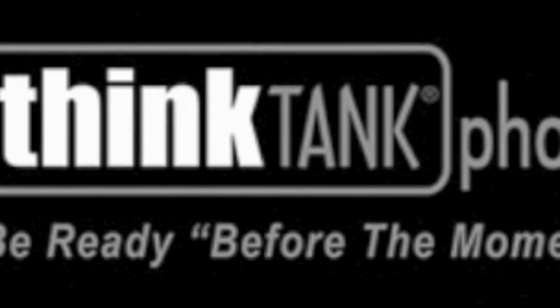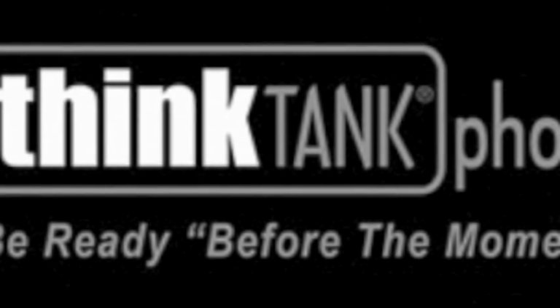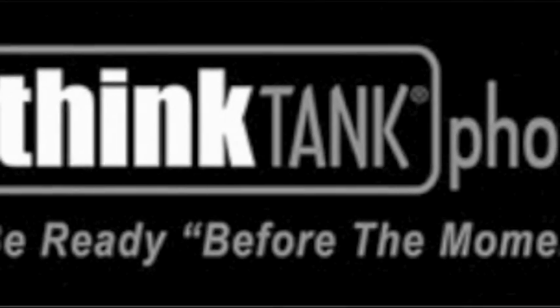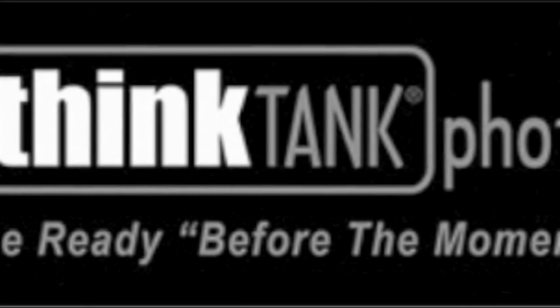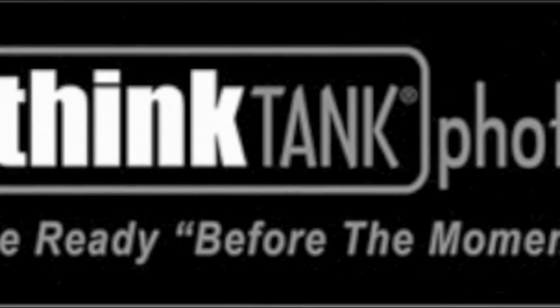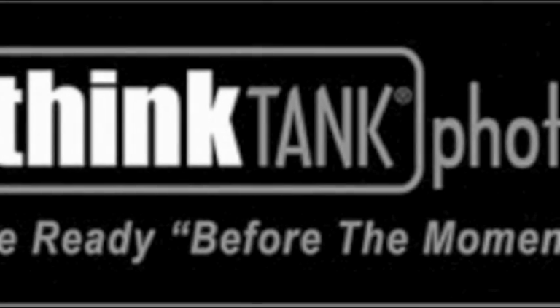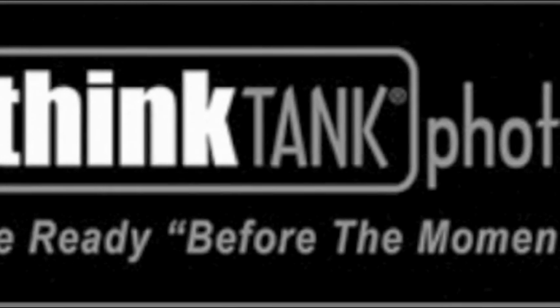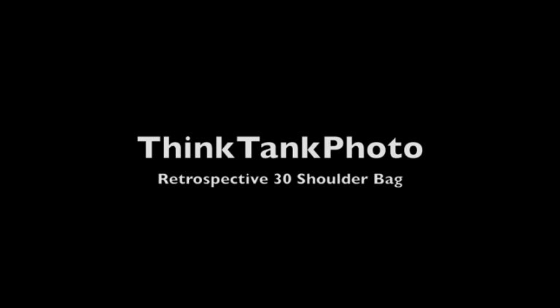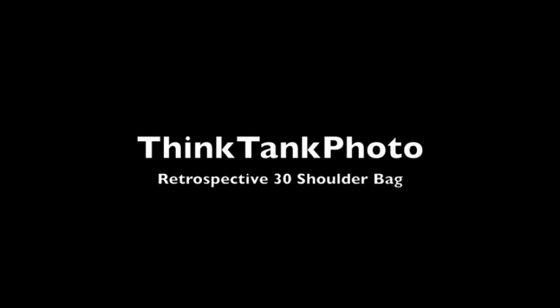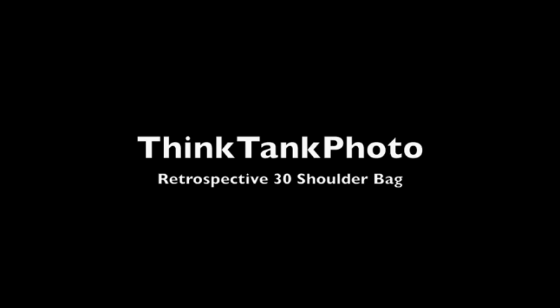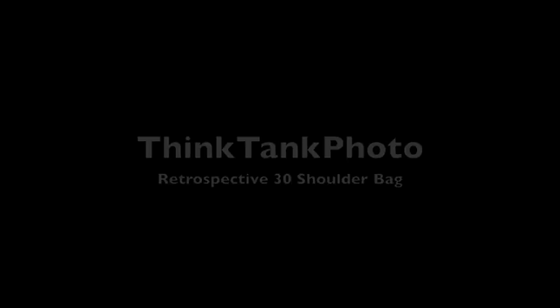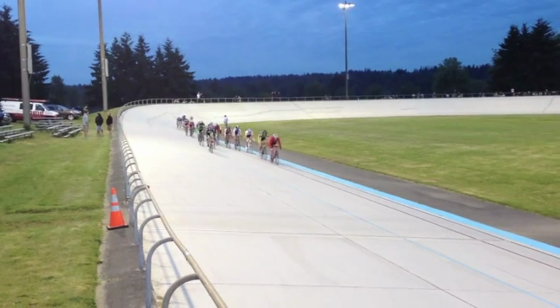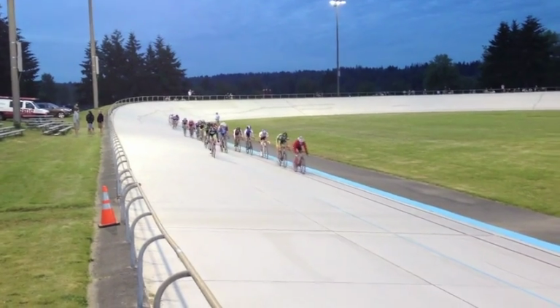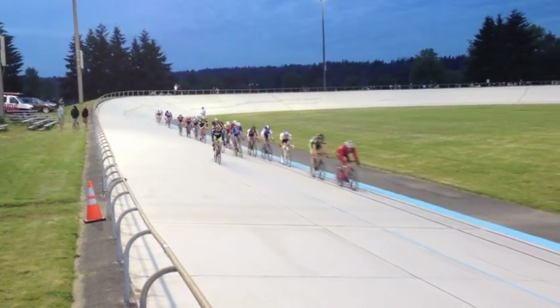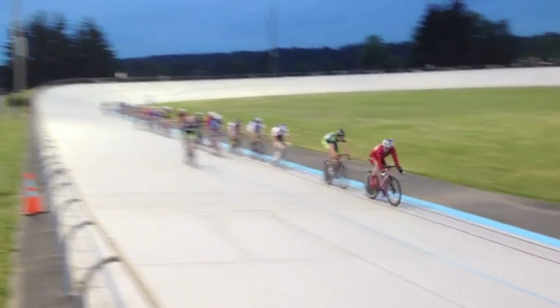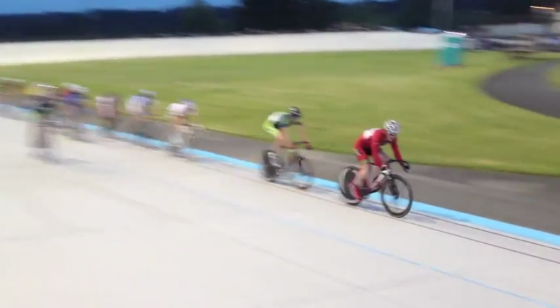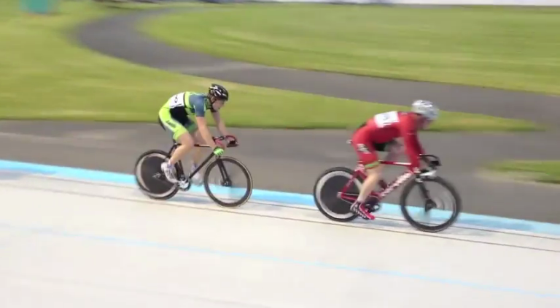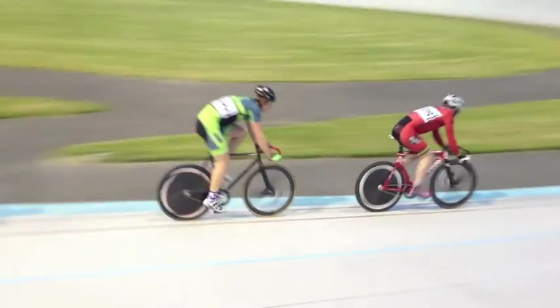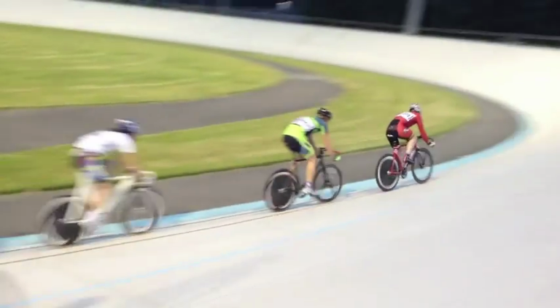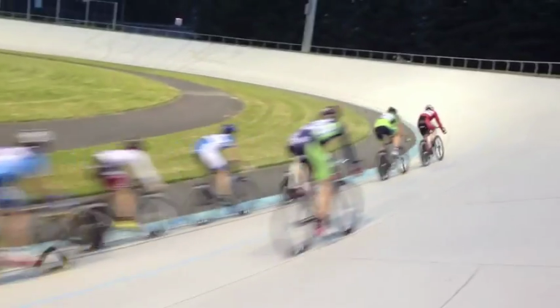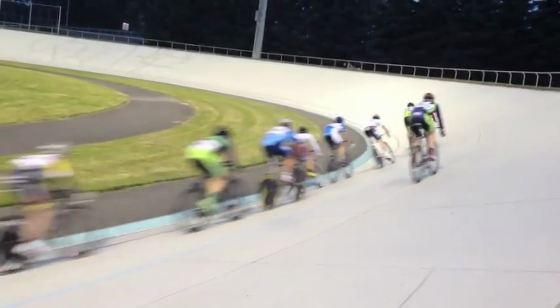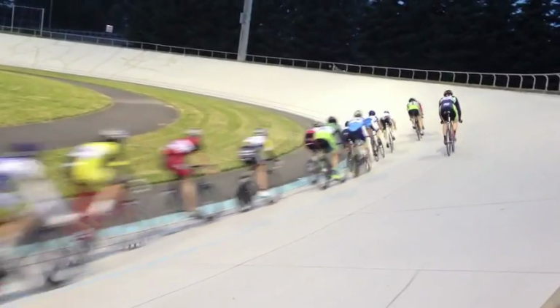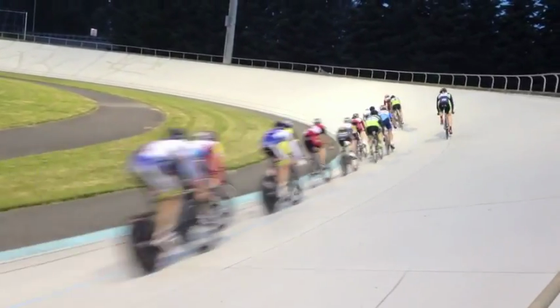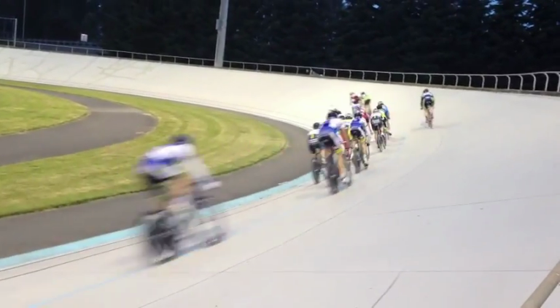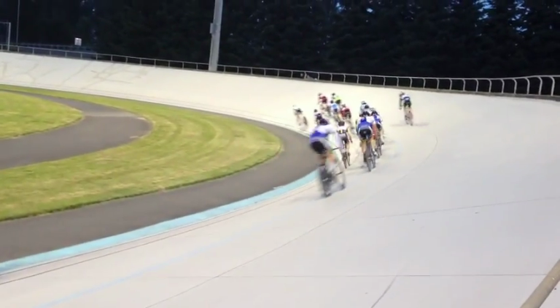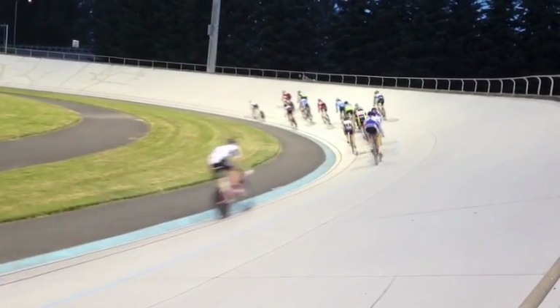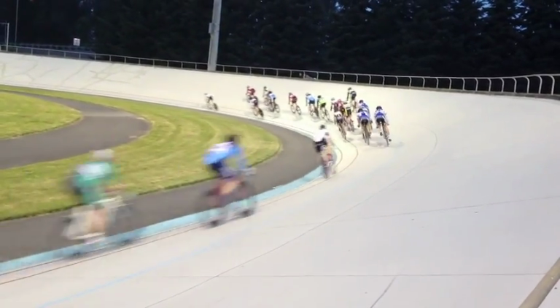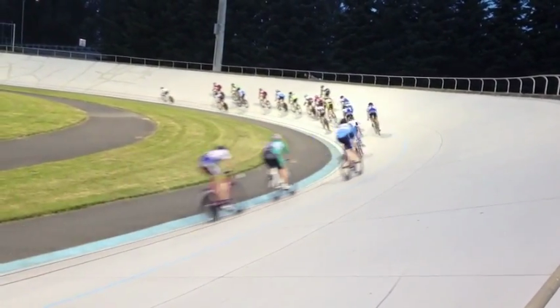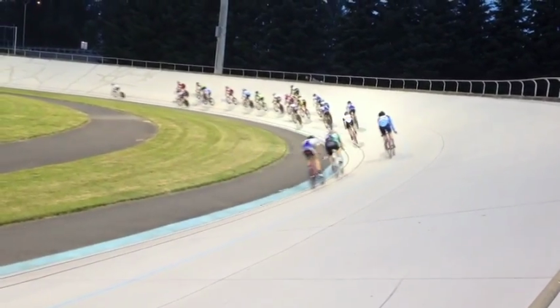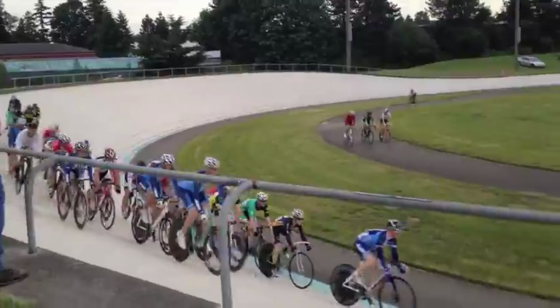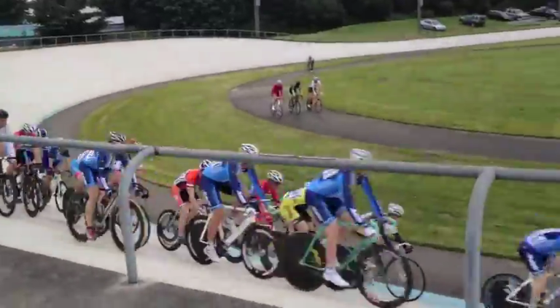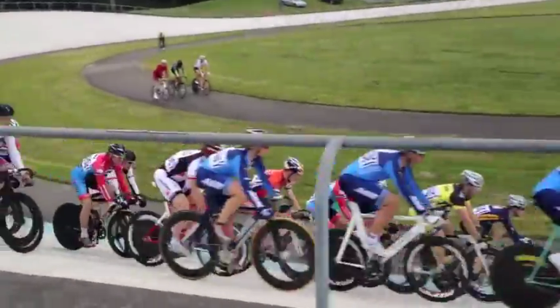Lost Lens Cap here with a review of Think Tank Photo's Retrospective 30 camera bag. The other week we had some nice weather, so I decided to head down to these Friday night races at the velodrome. First time I've ever witnessed or shot one of these events.